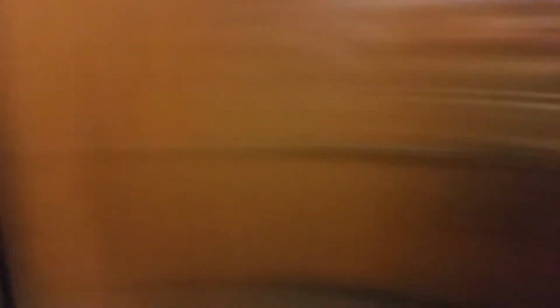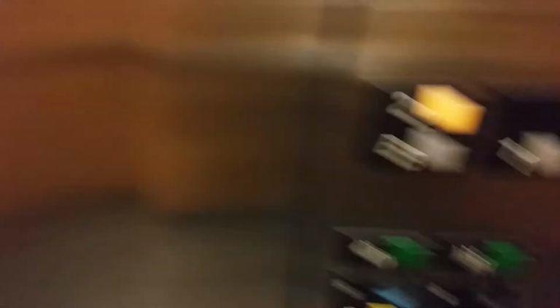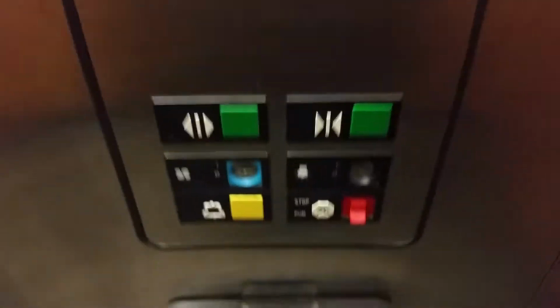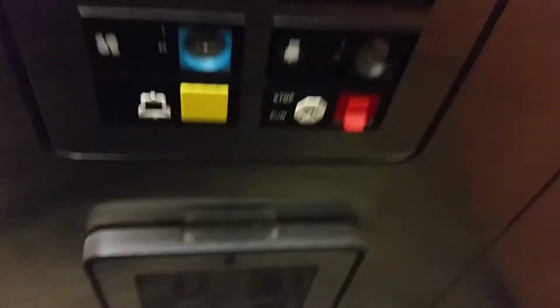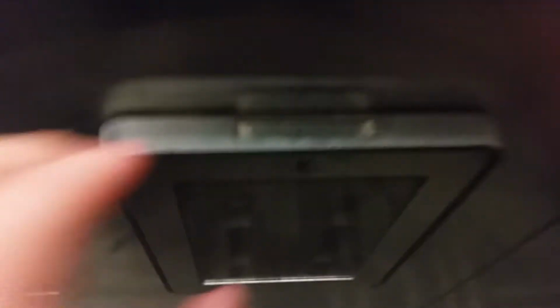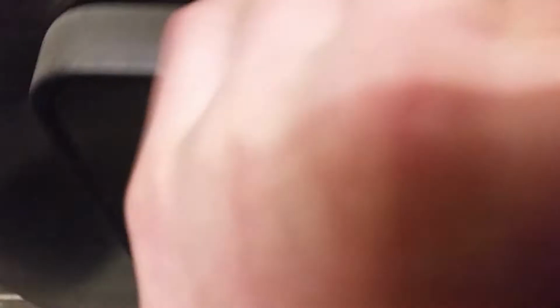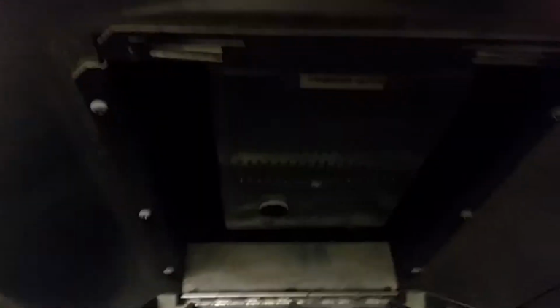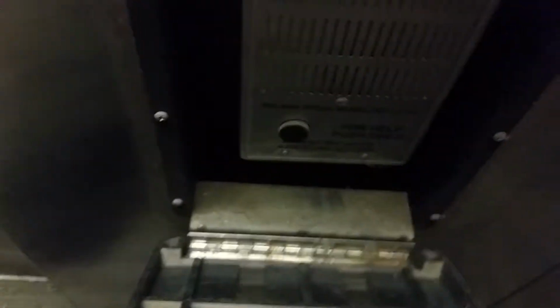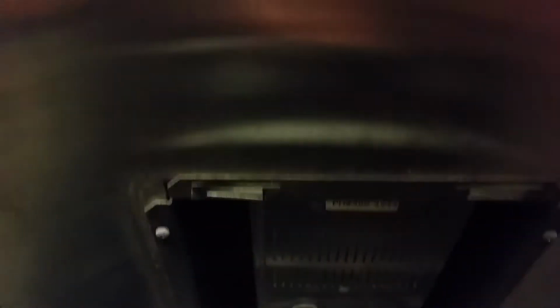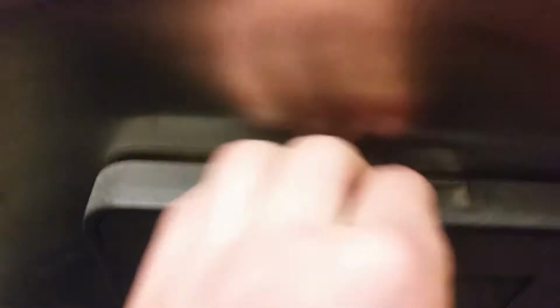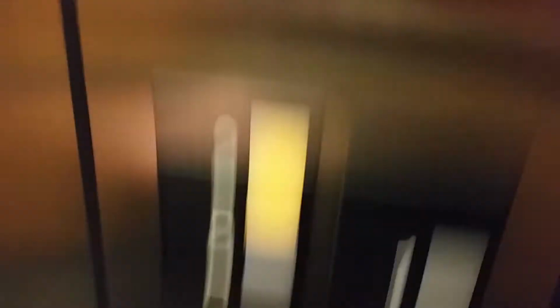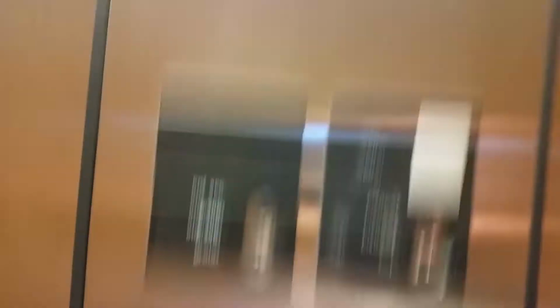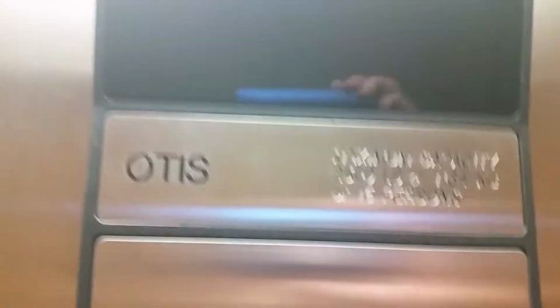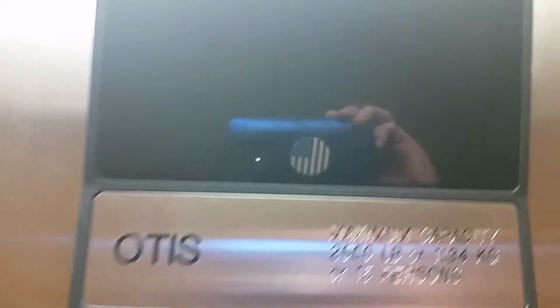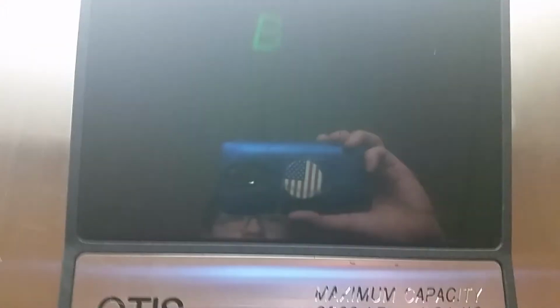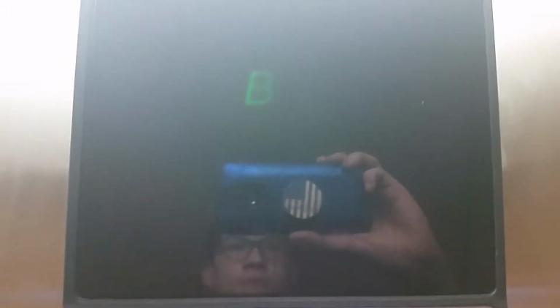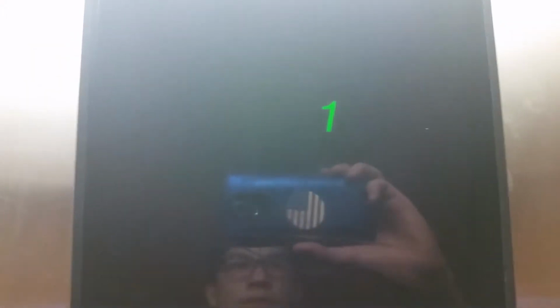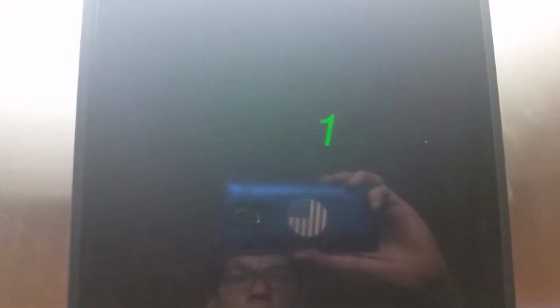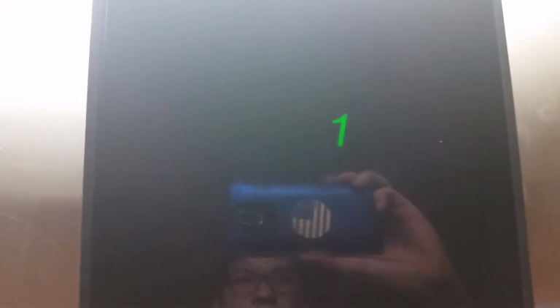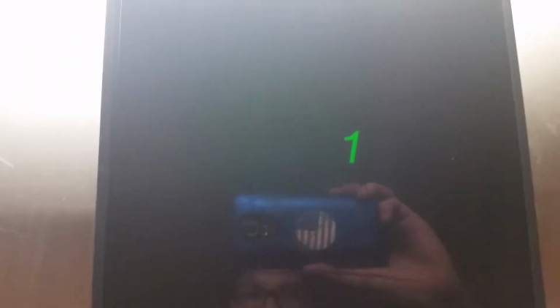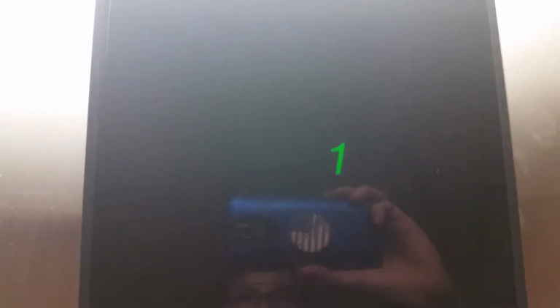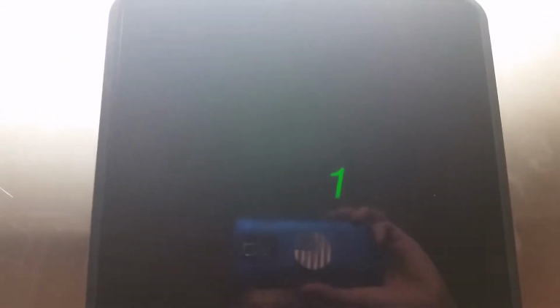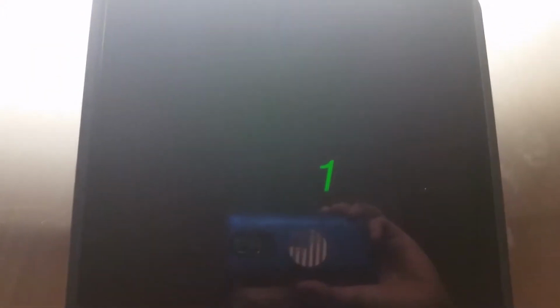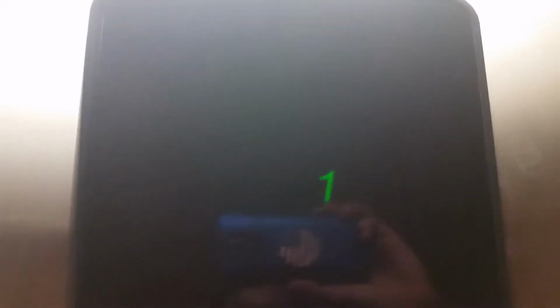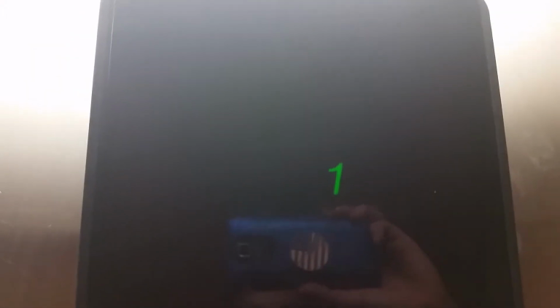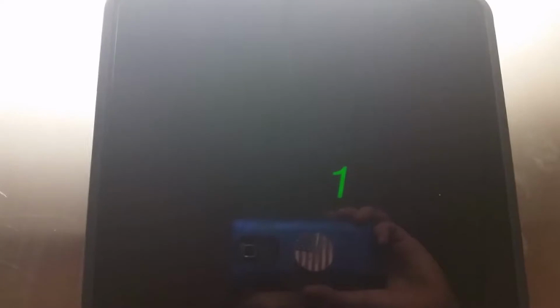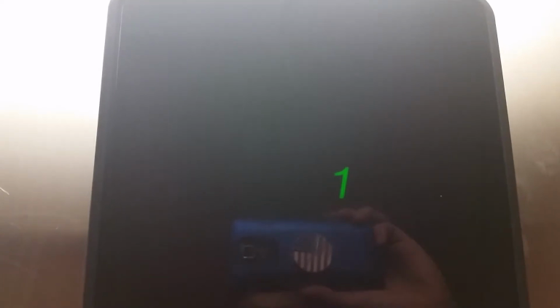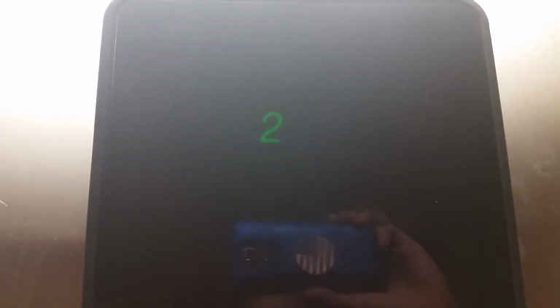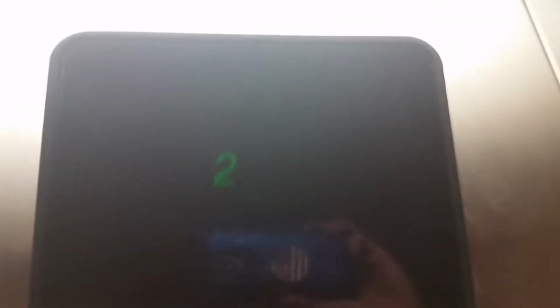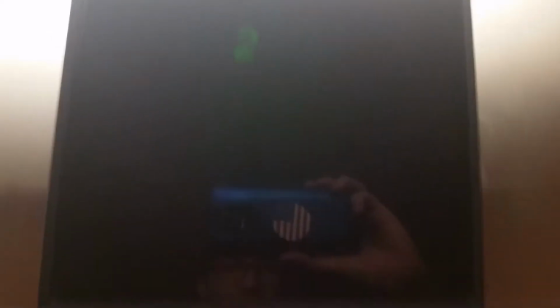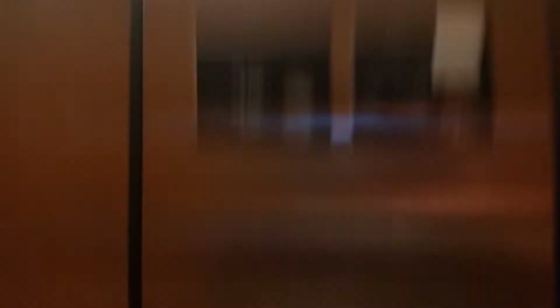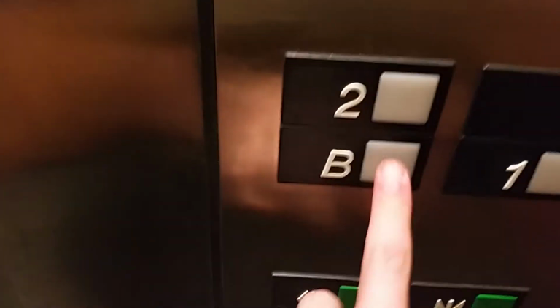Yuck. I don't know what happened there. Phone. B.